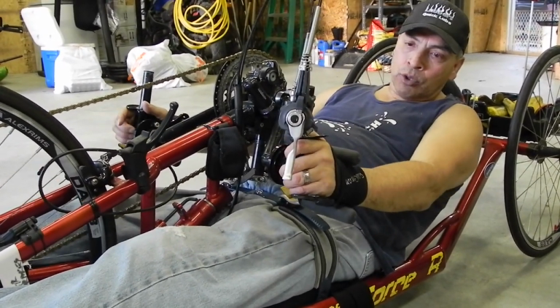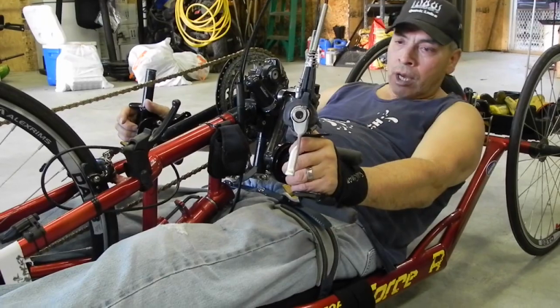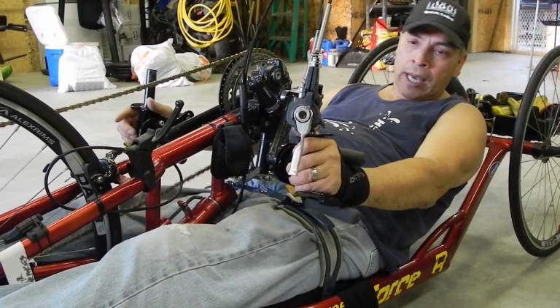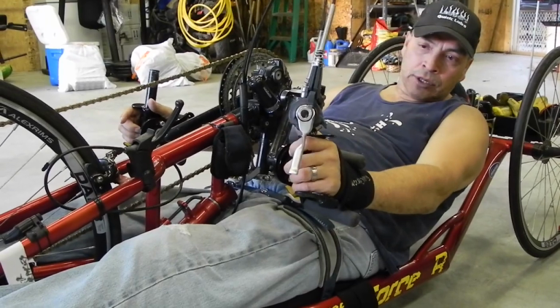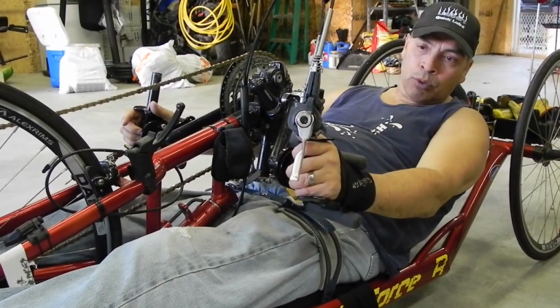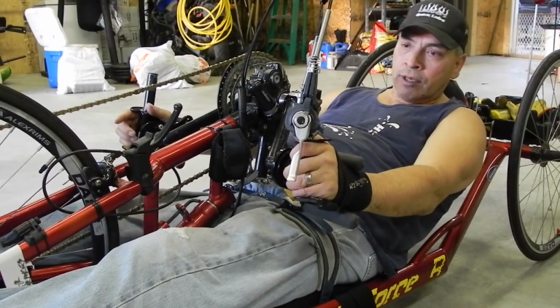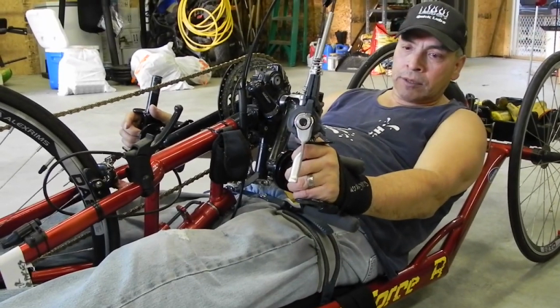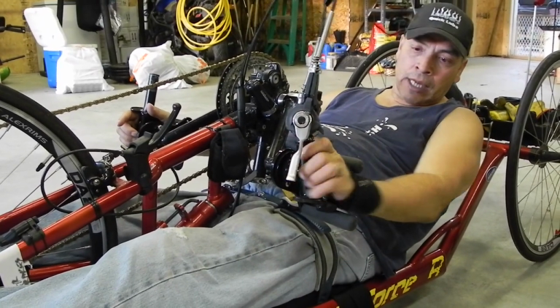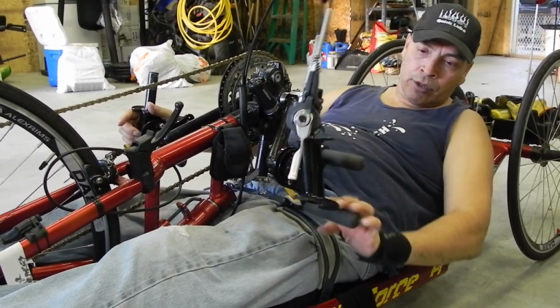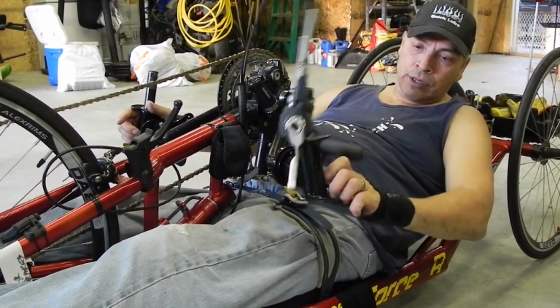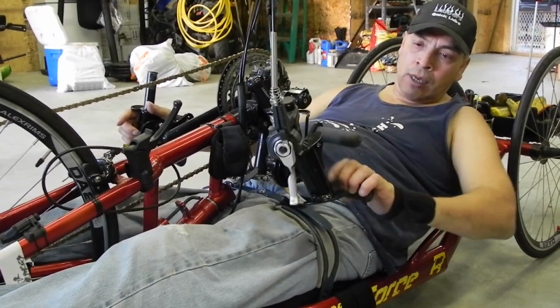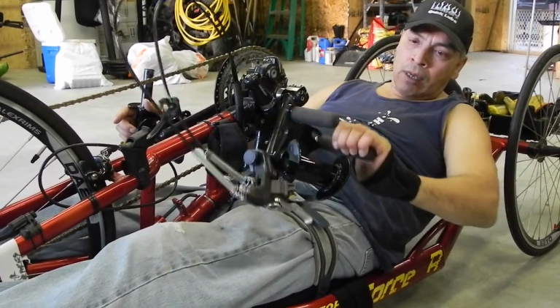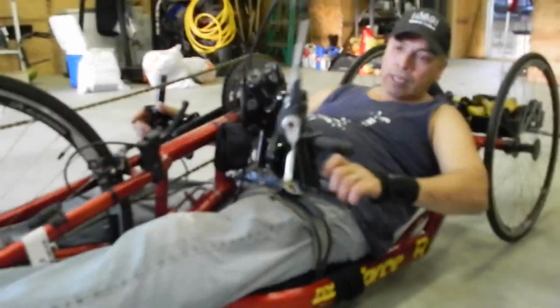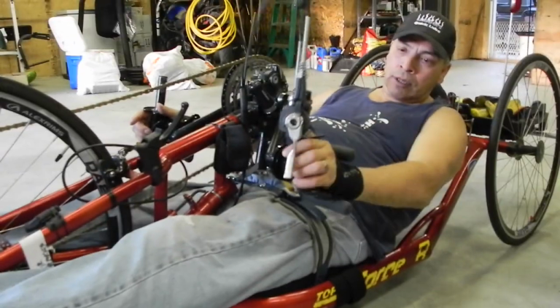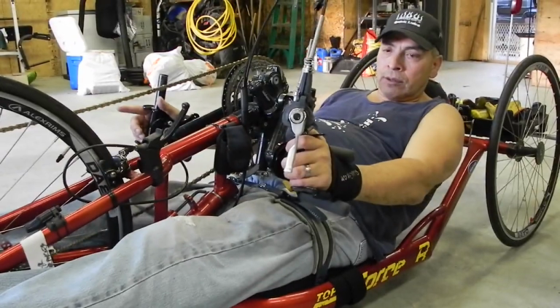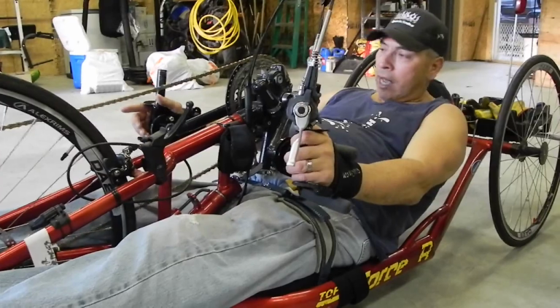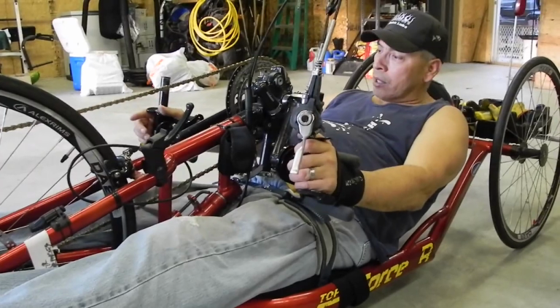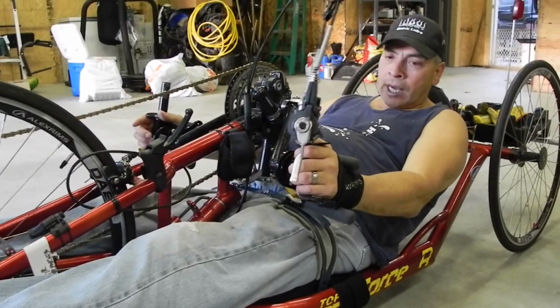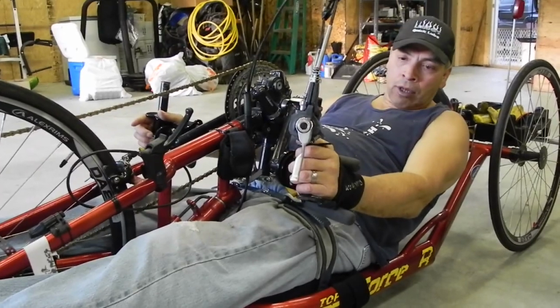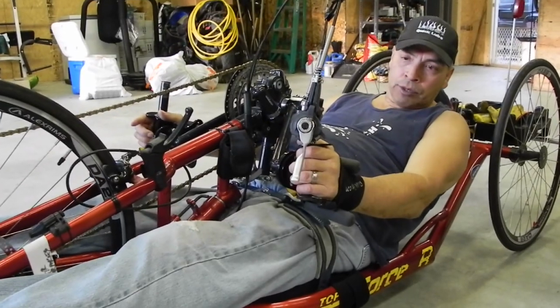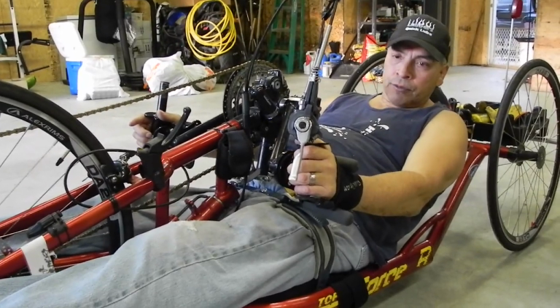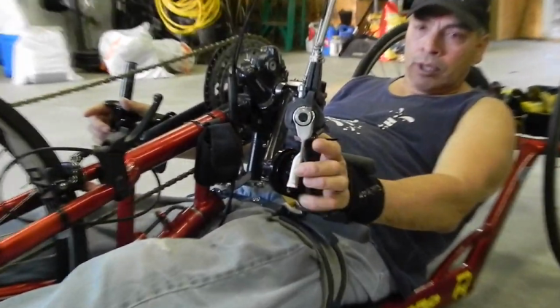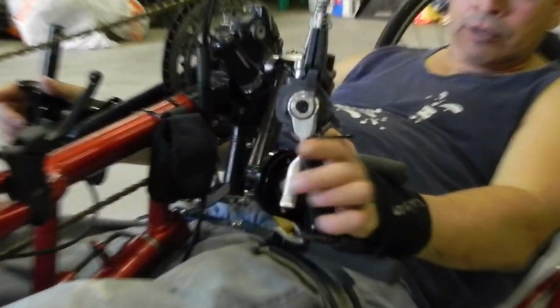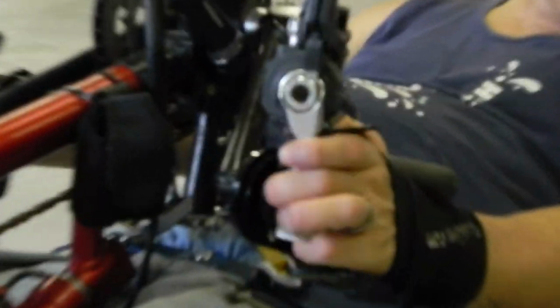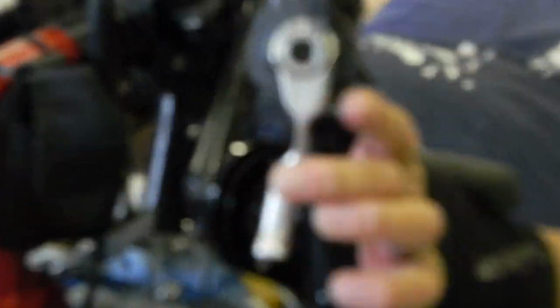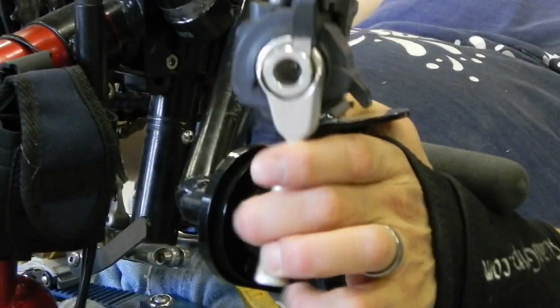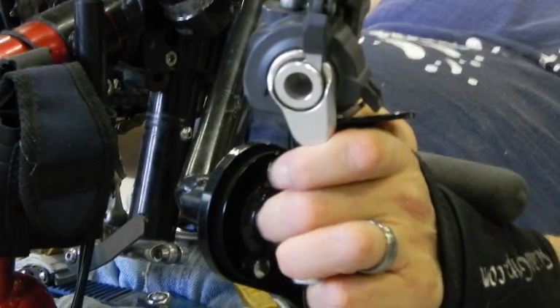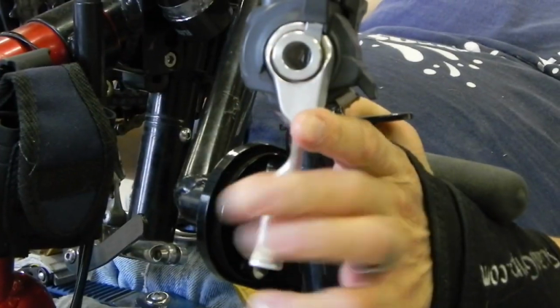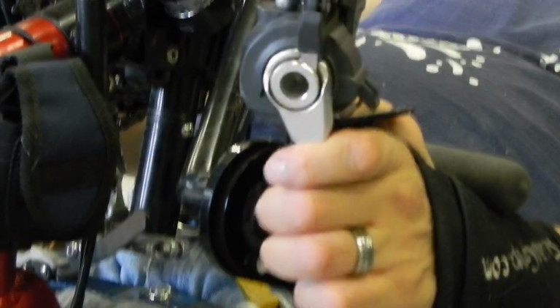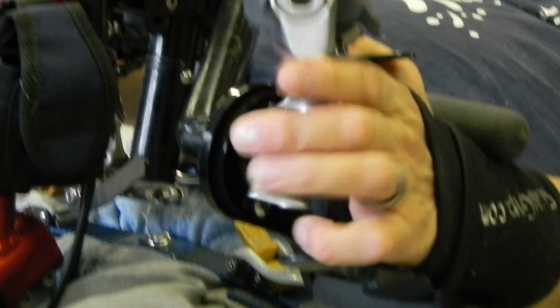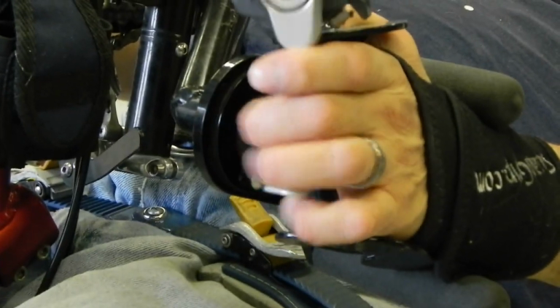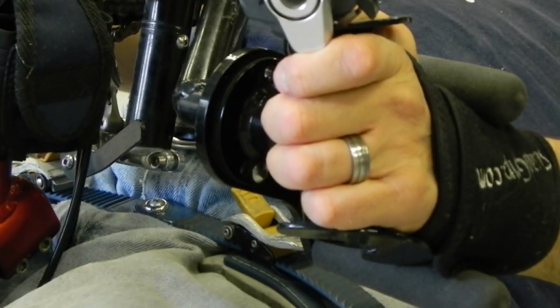Push is not as bad, but it's the pull that really affects me. That's why I use these quad grips — you've got the handles right here behind you to lock your wrist in for pulling them down. This right here is how I use the brake.